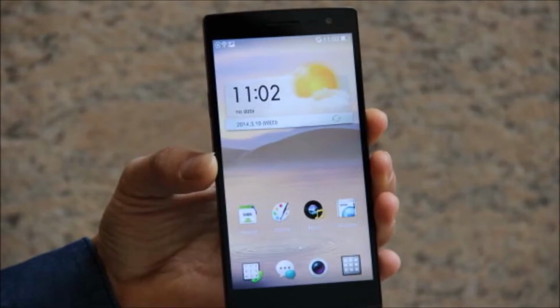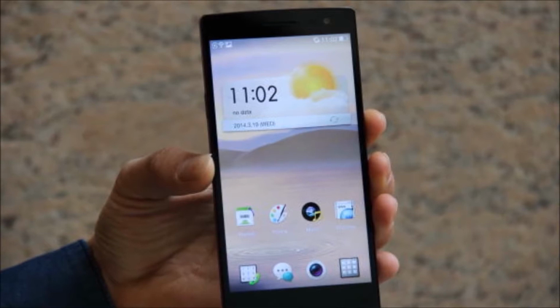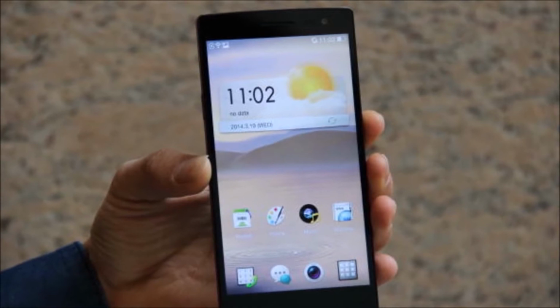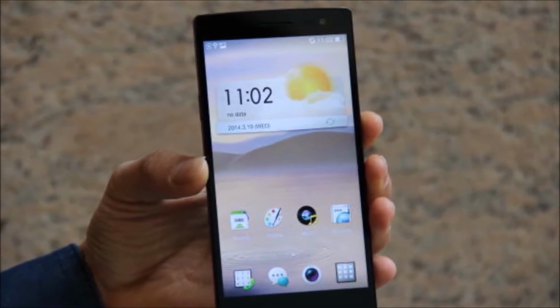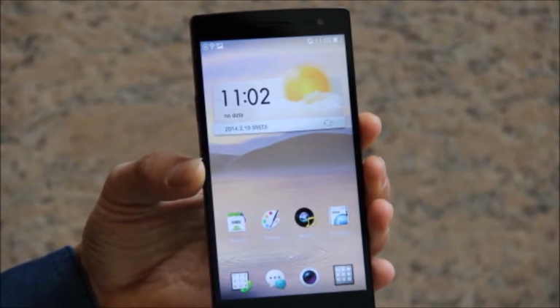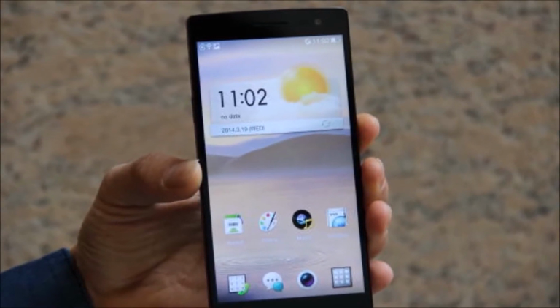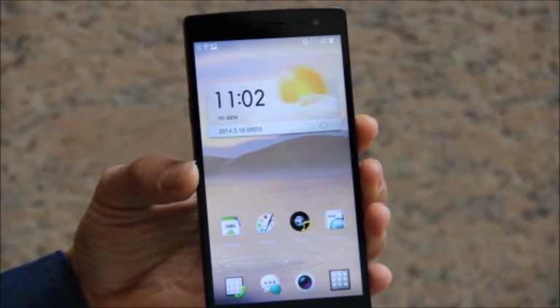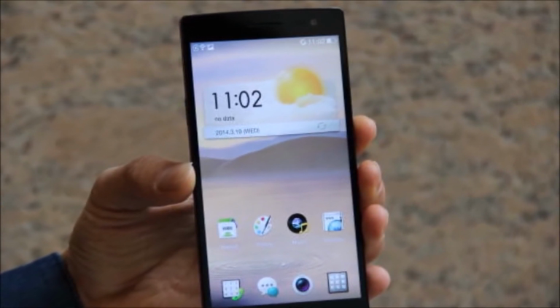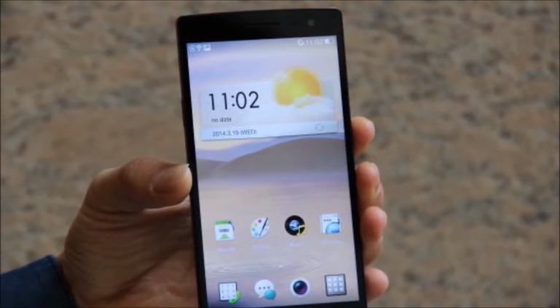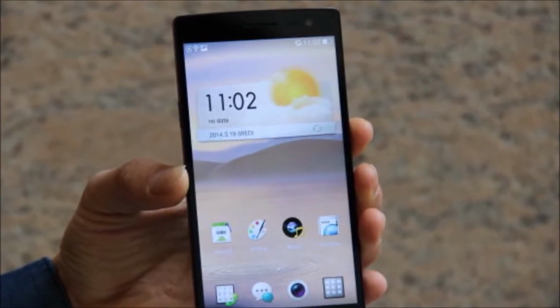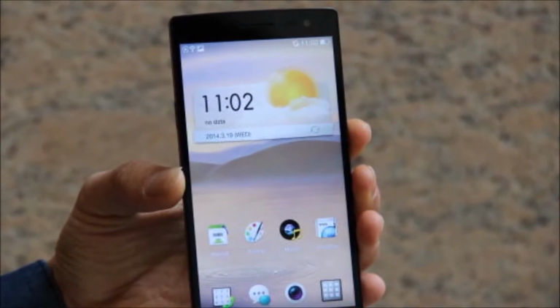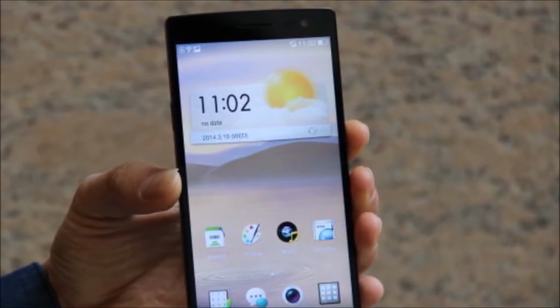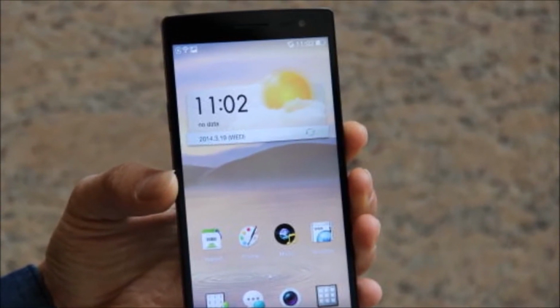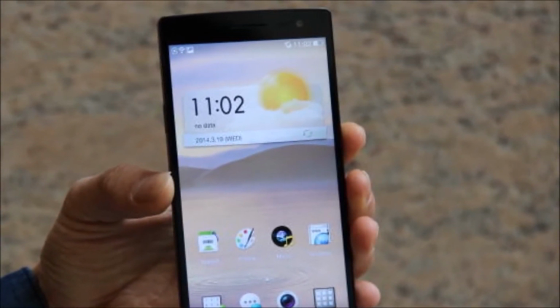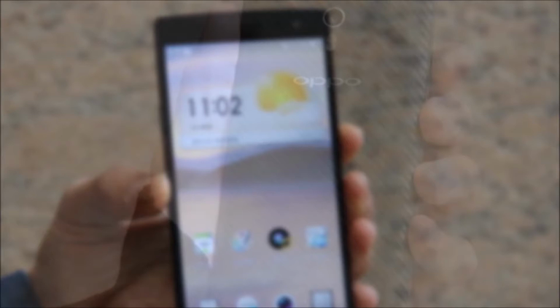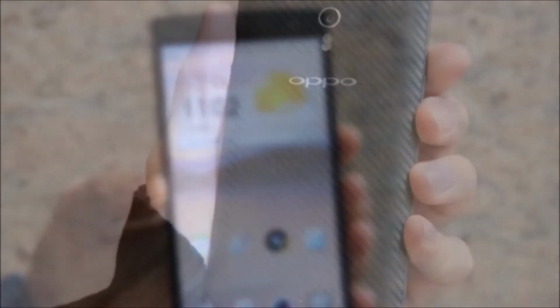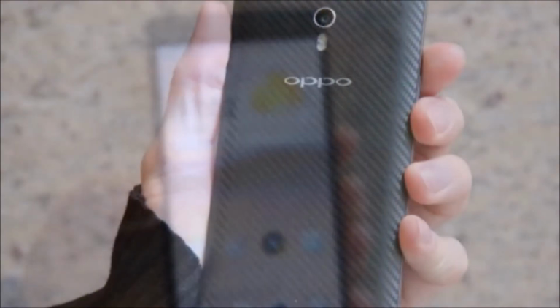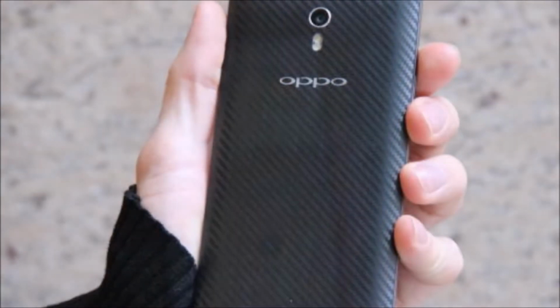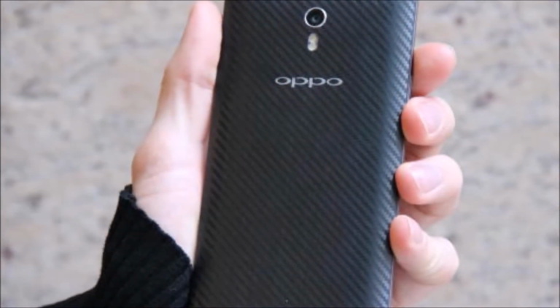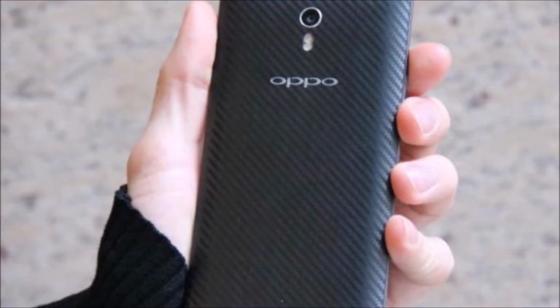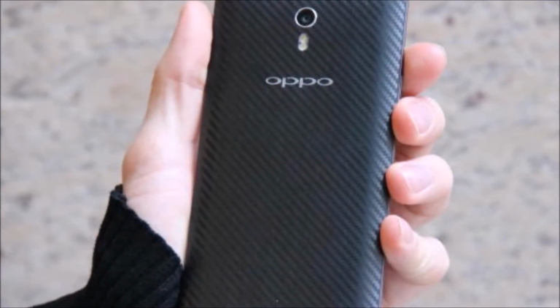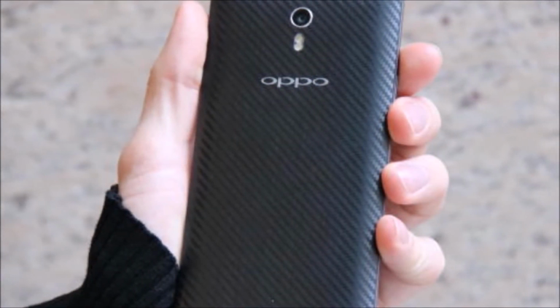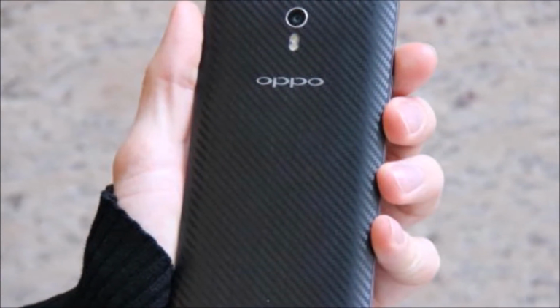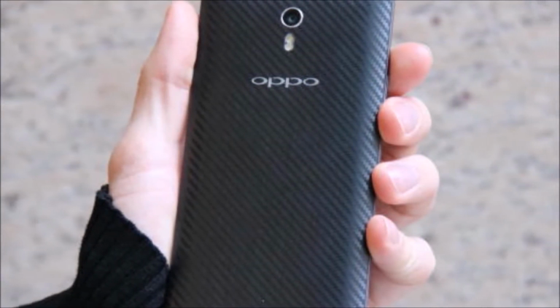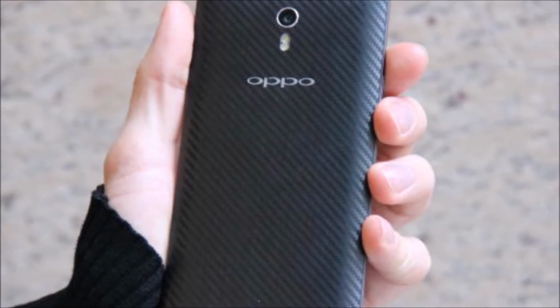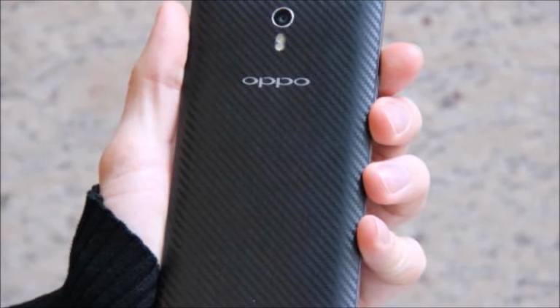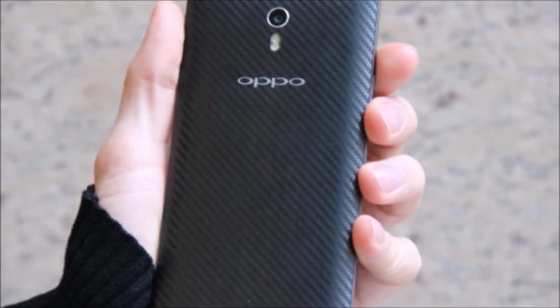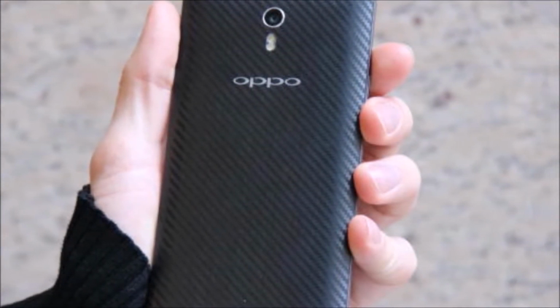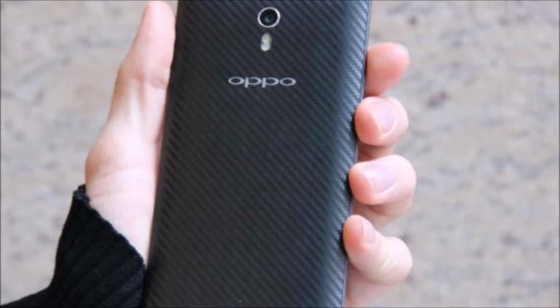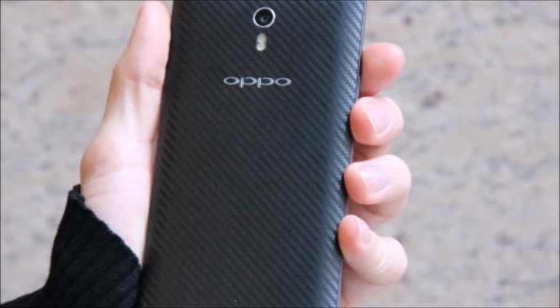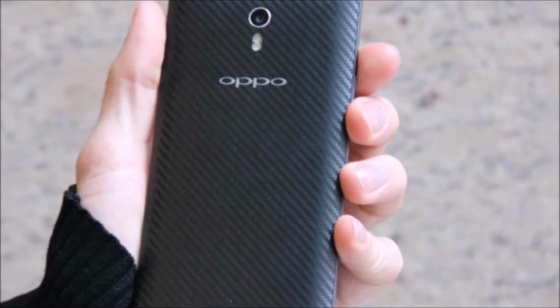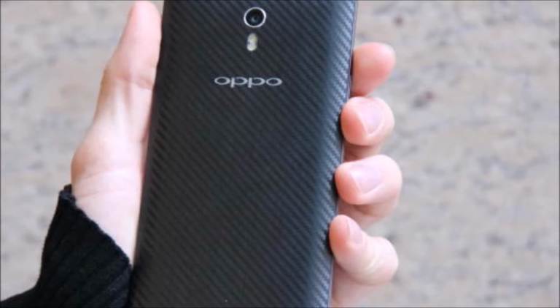If you haven't heard of Oppo before, perhaps it's time to sit up and pay attention. They previously released the very impressive Oppo N1, the company's flagship Android handset, which features a 13 megapixel swivel camera and a 5.9 inch display.